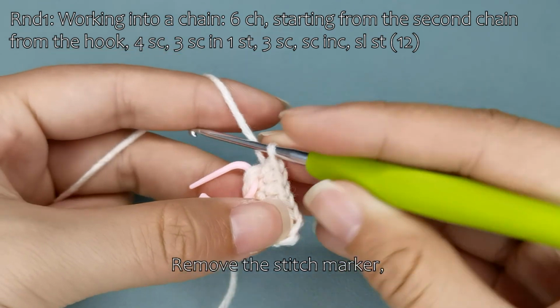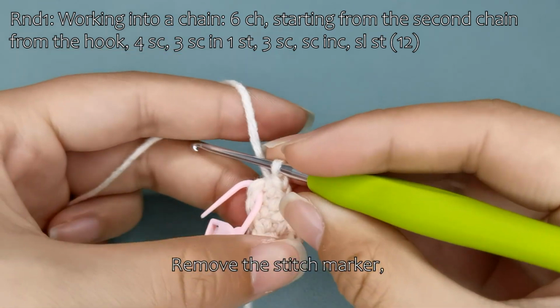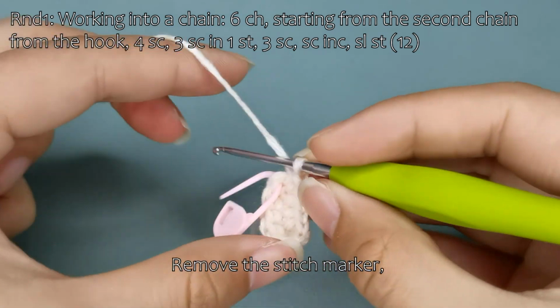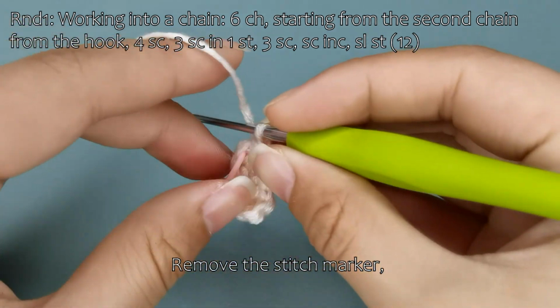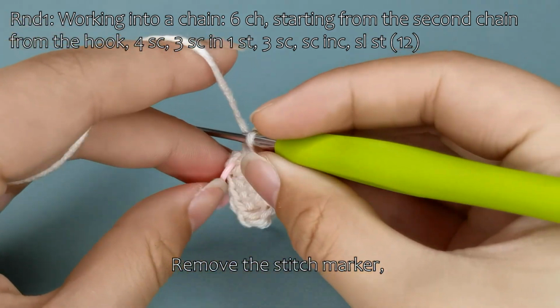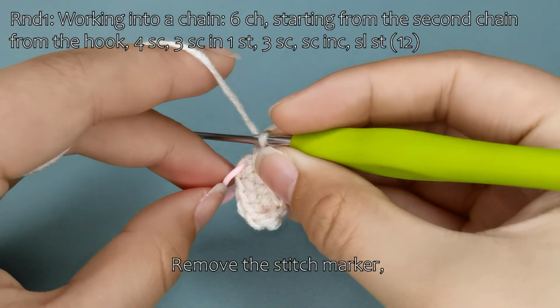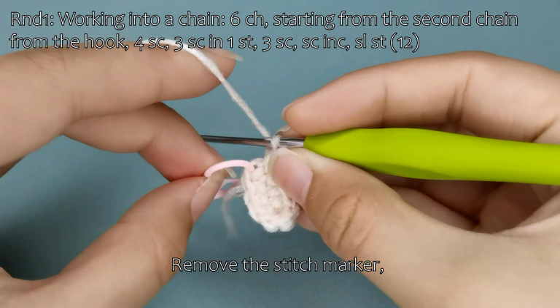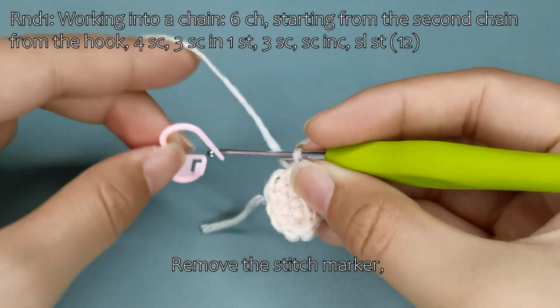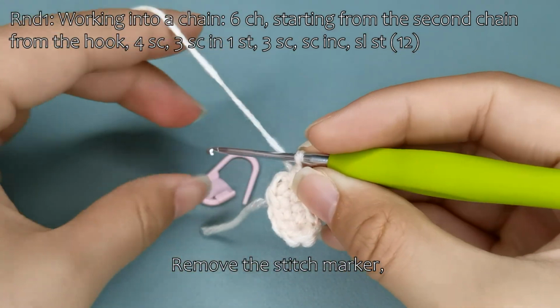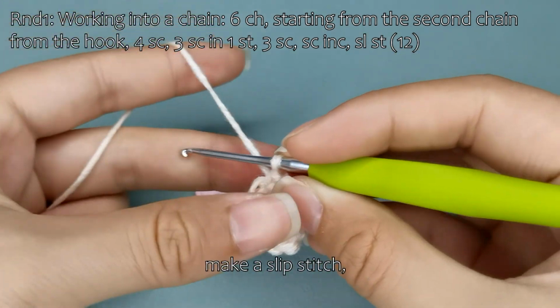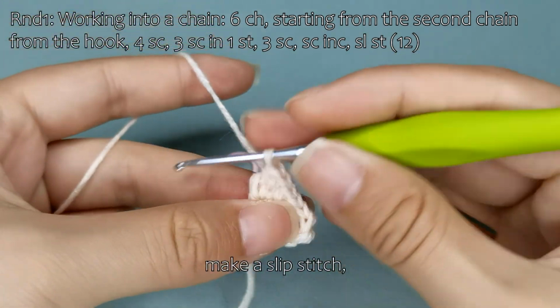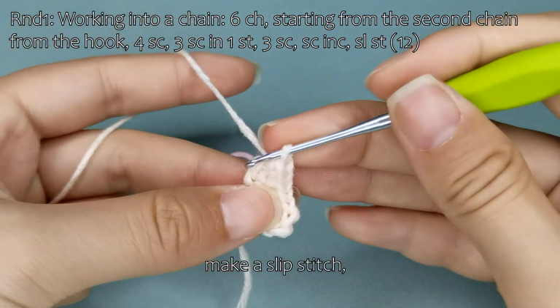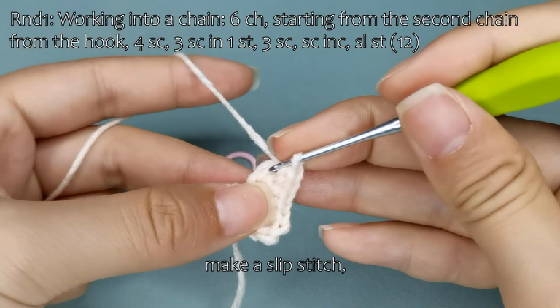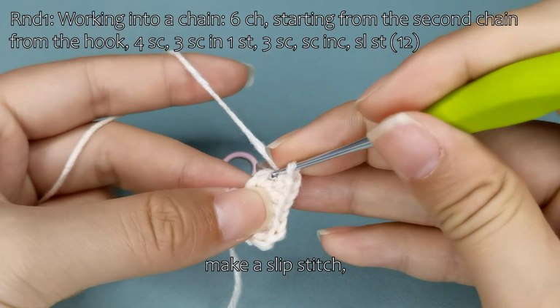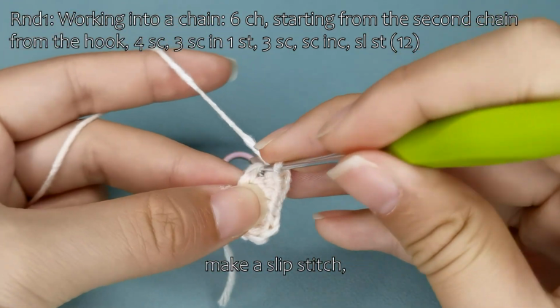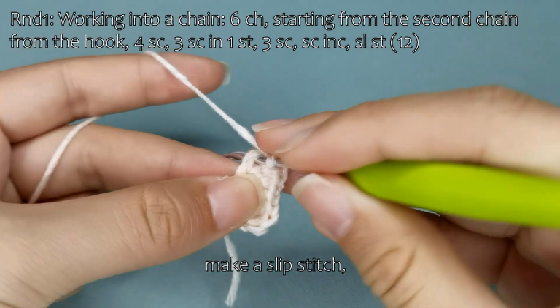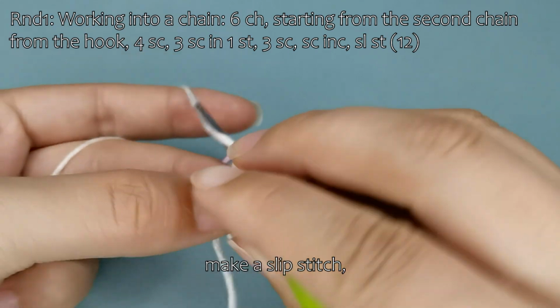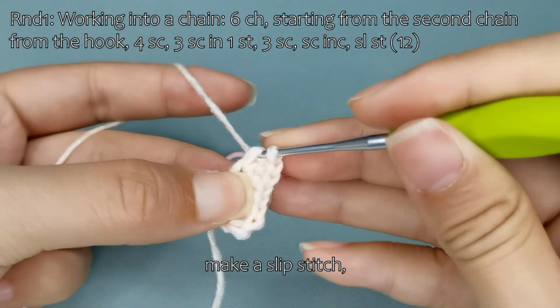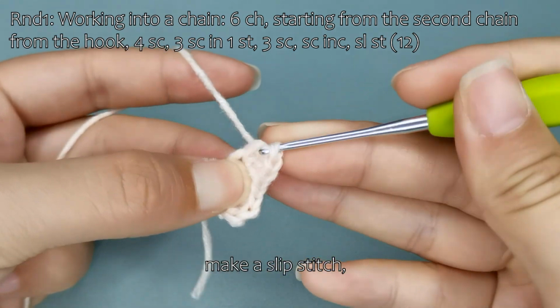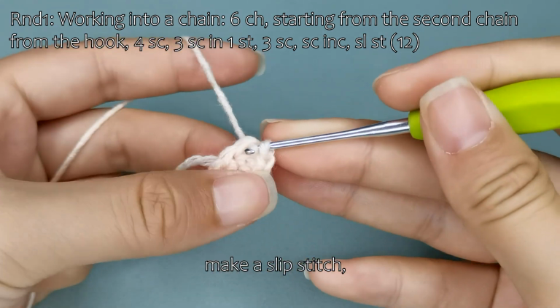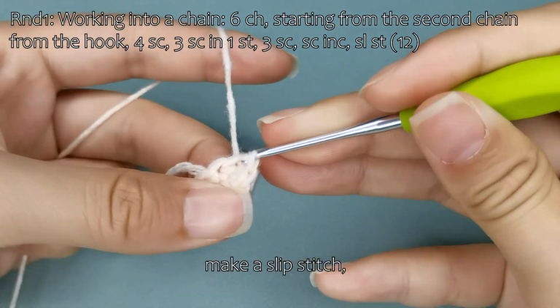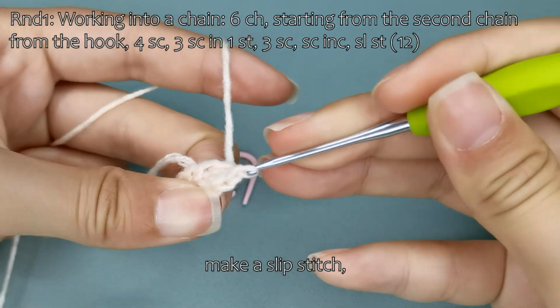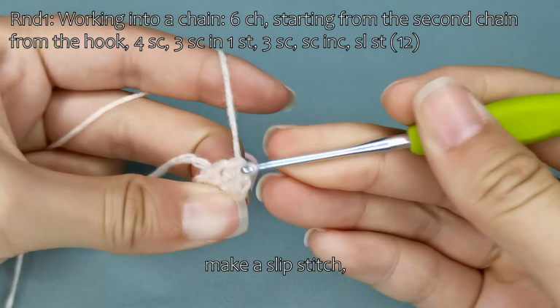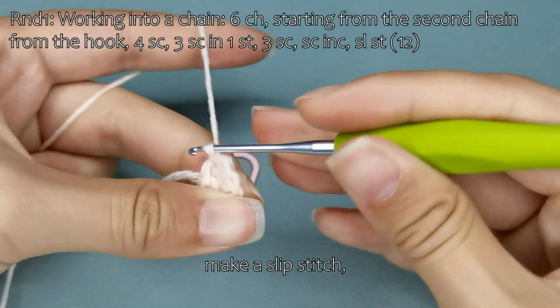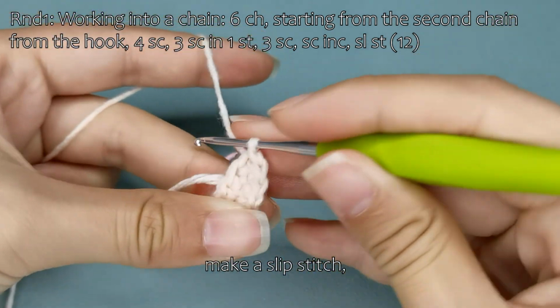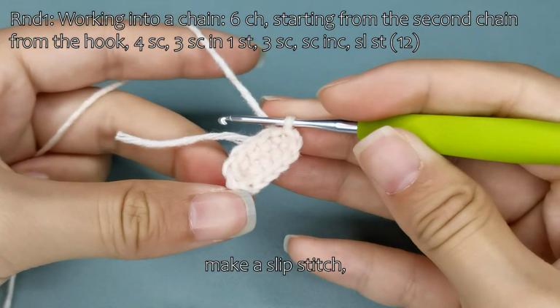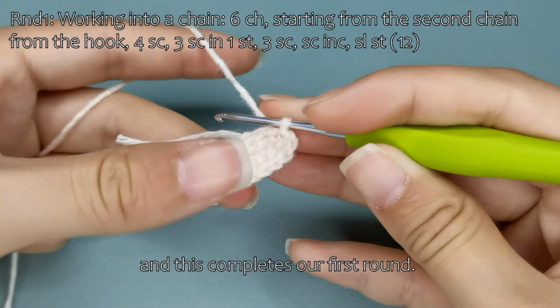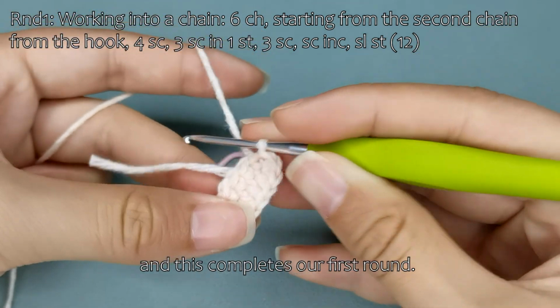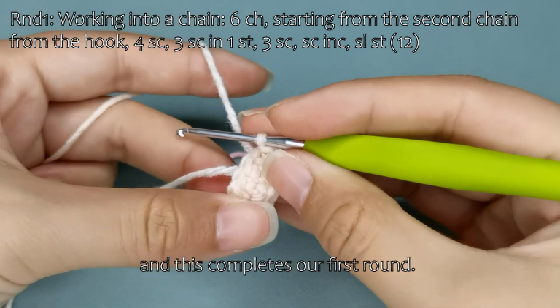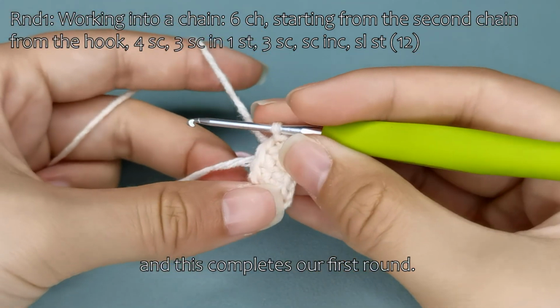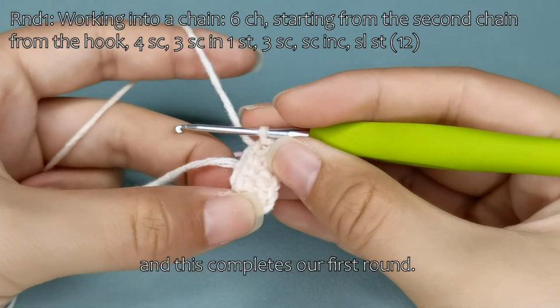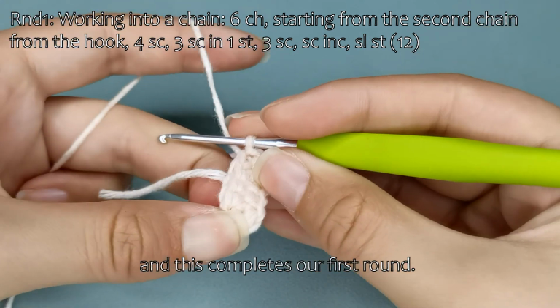Remove the stitch marker, make a slip stitch, and this completes our first round.